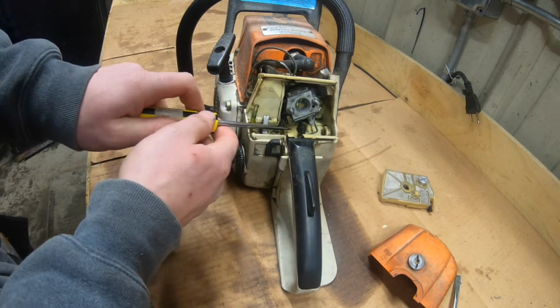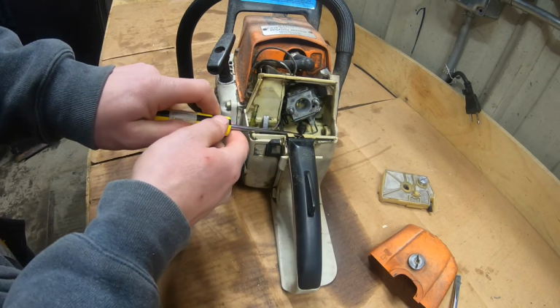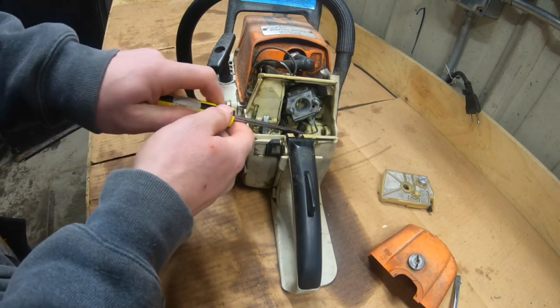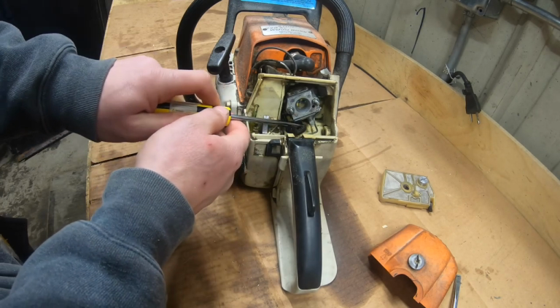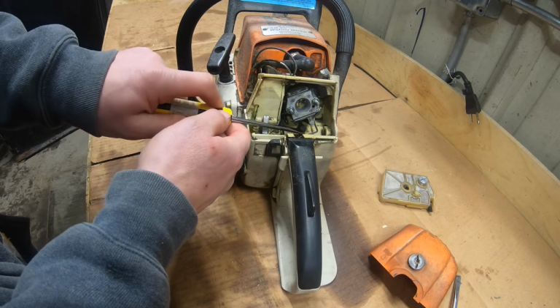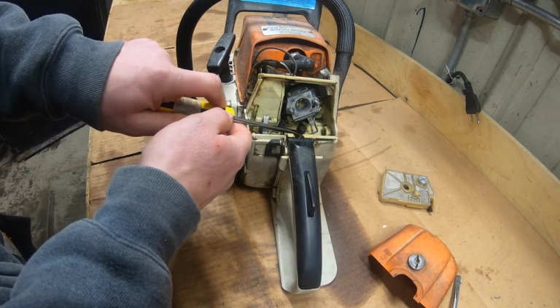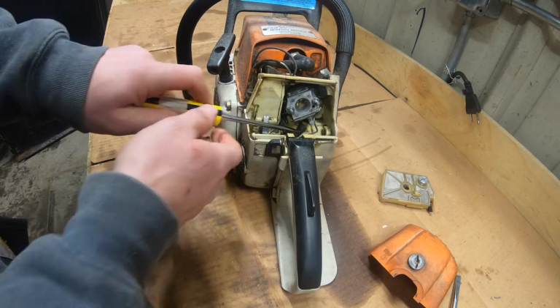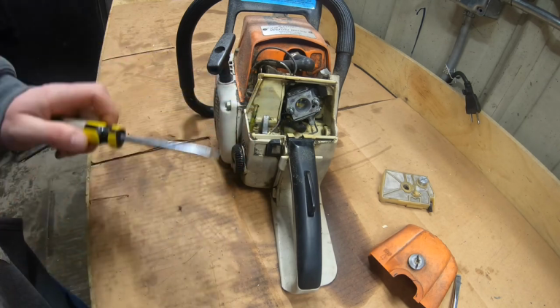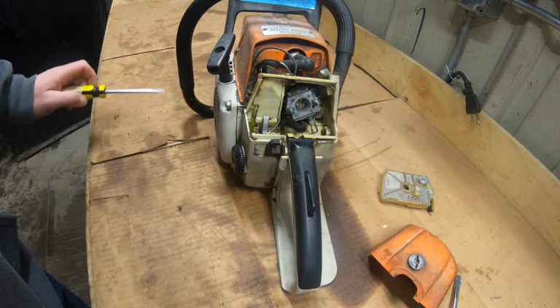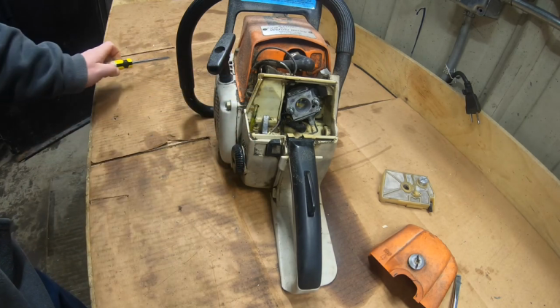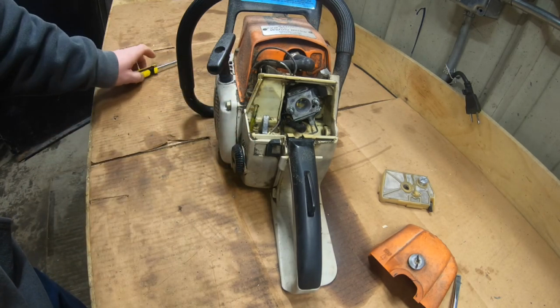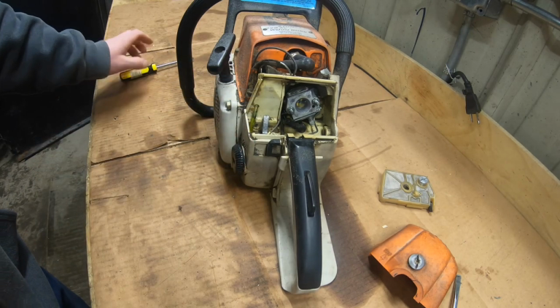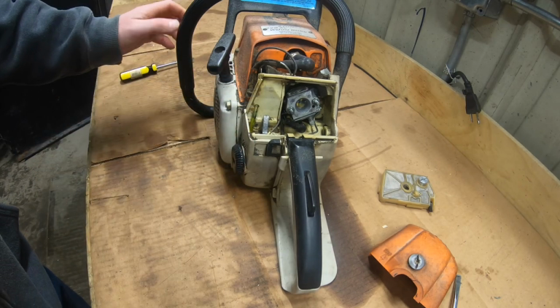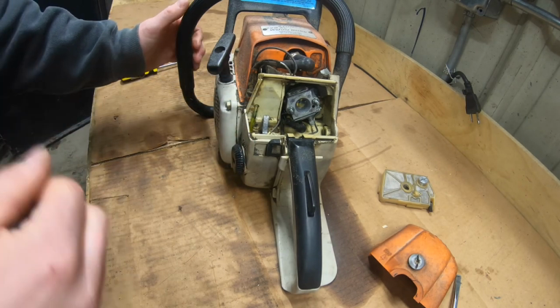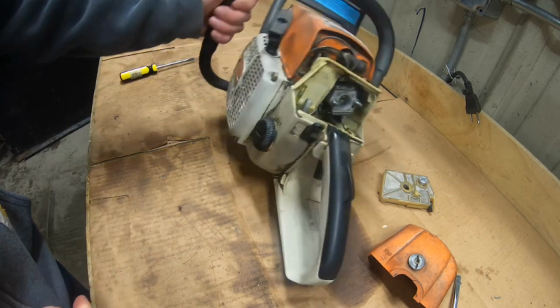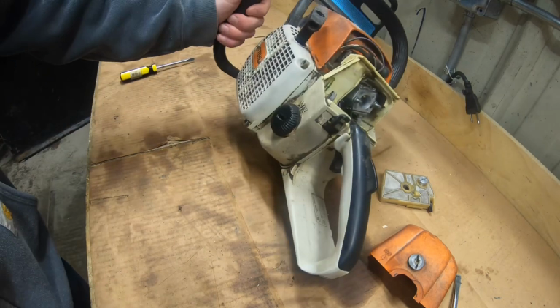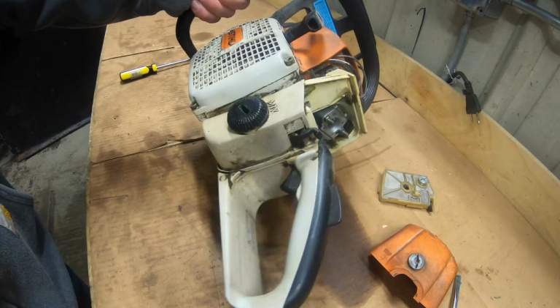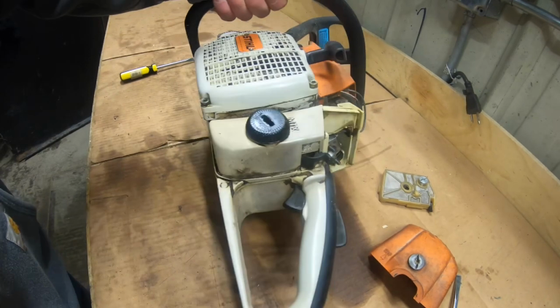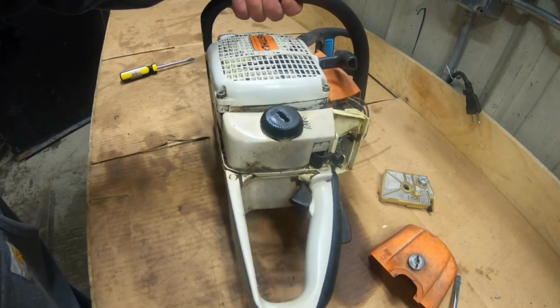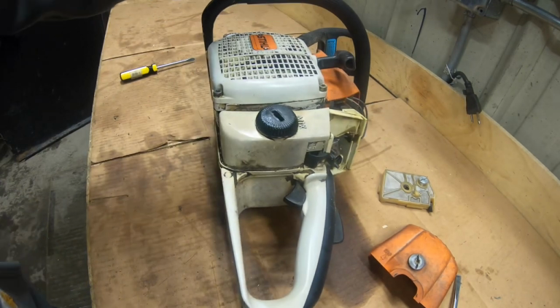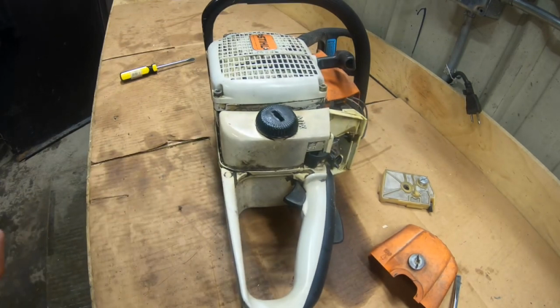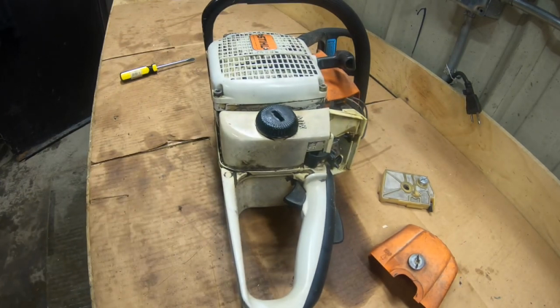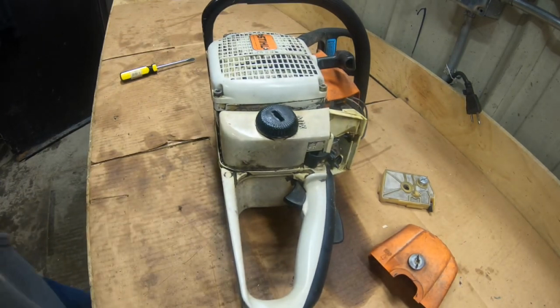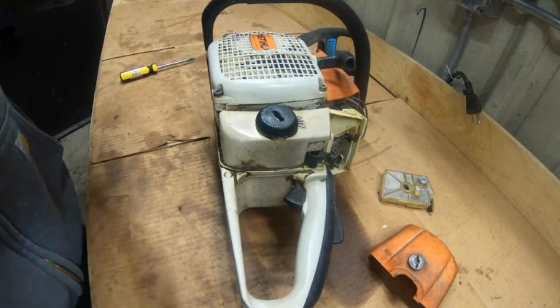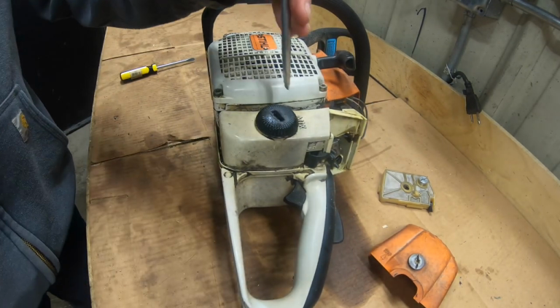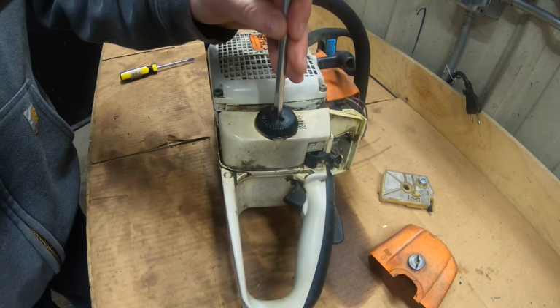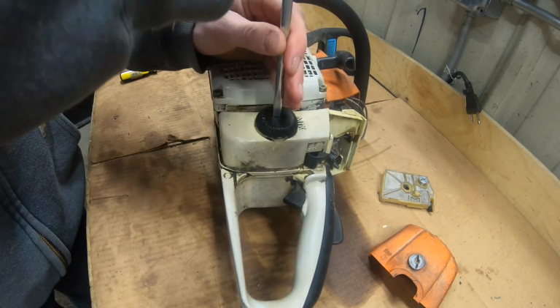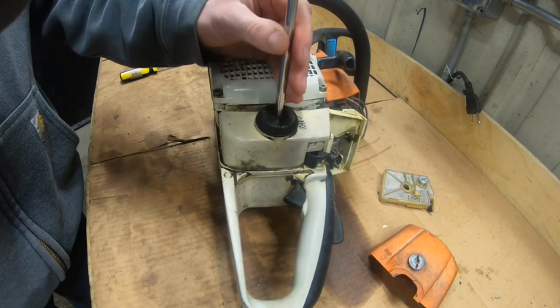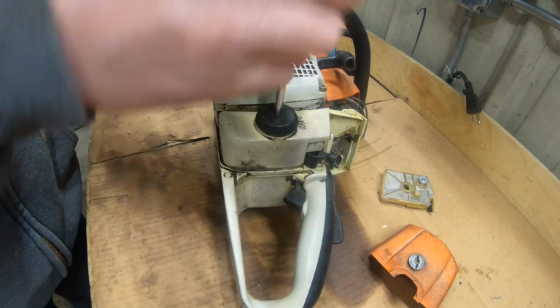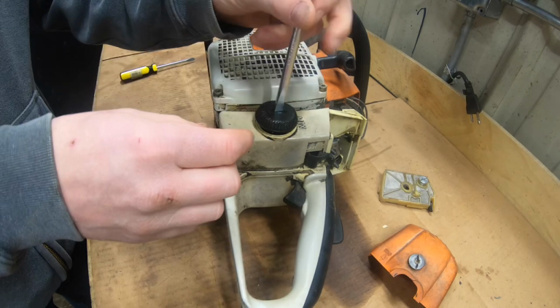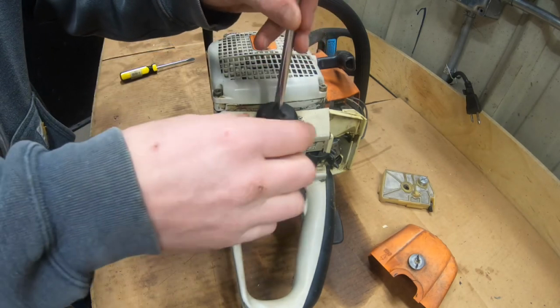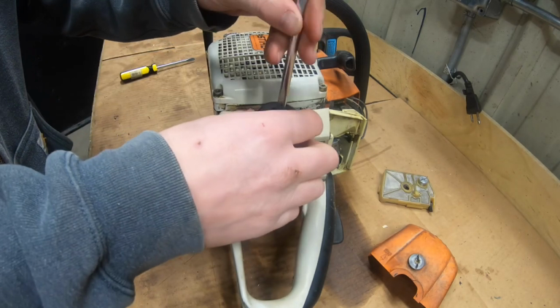This line has some small cracks and checking in it, so we wanted to make sure we get a new line on it to alleviate any problems for the future.